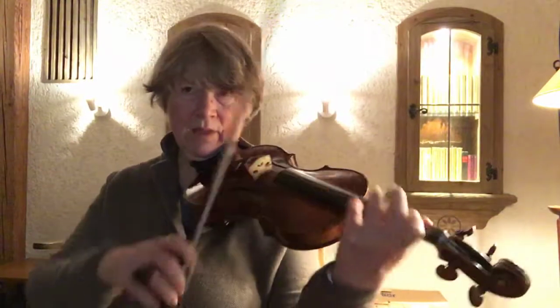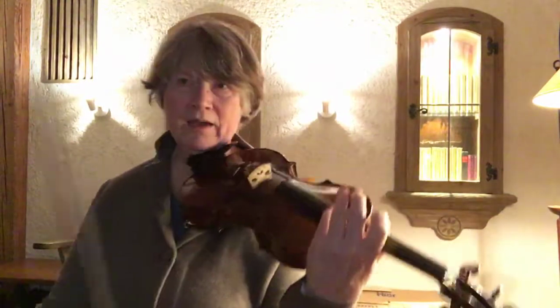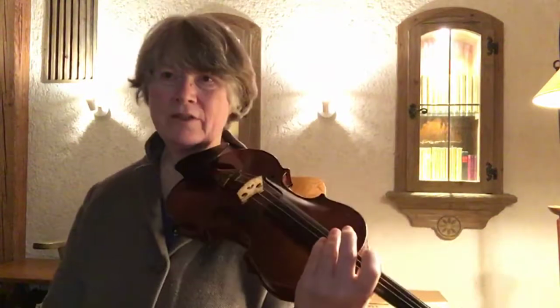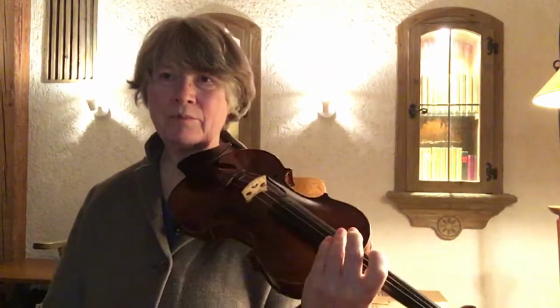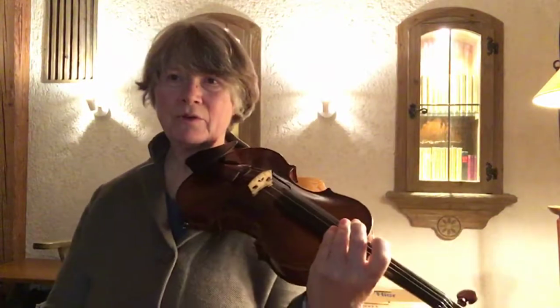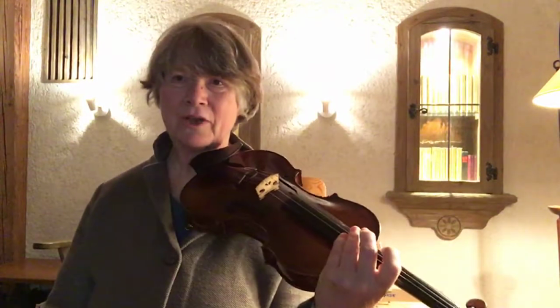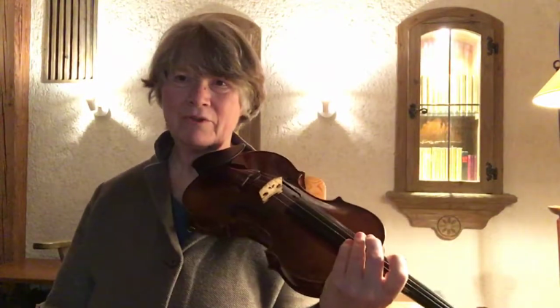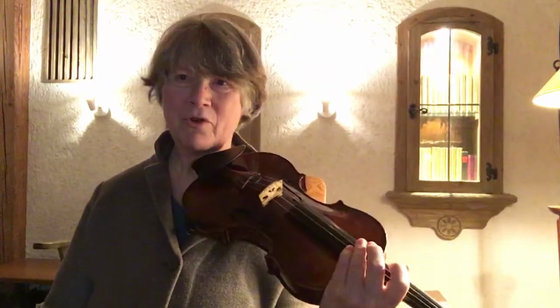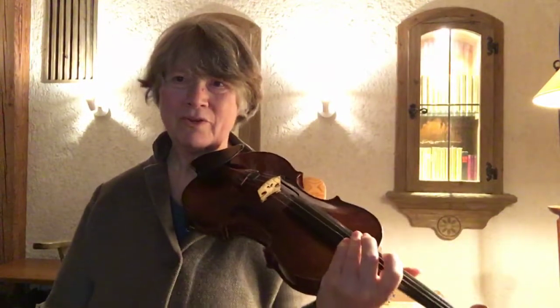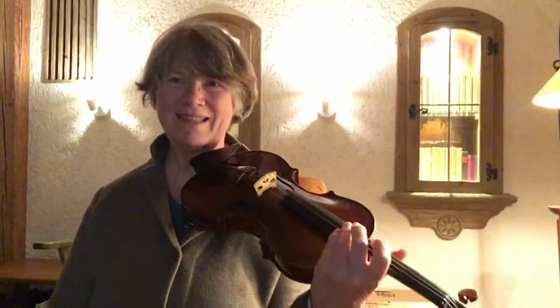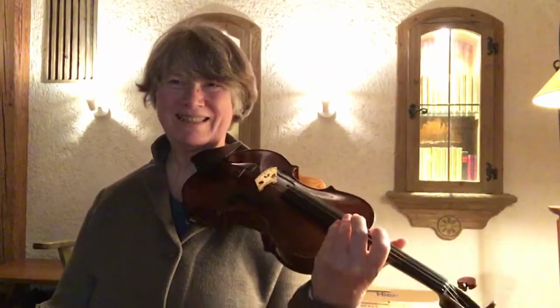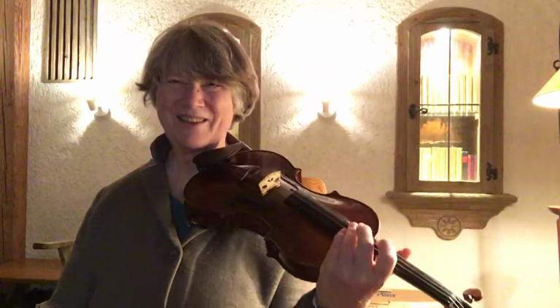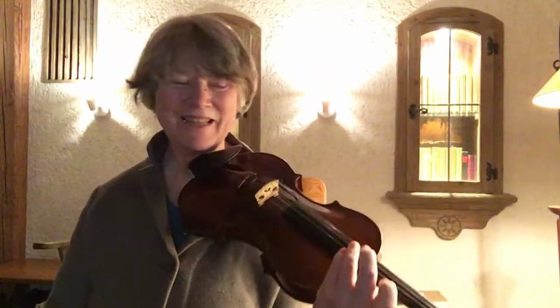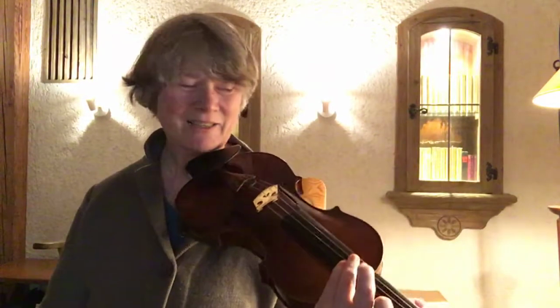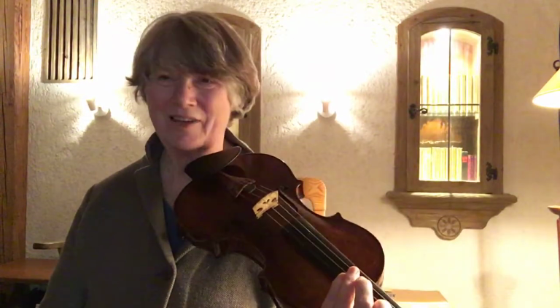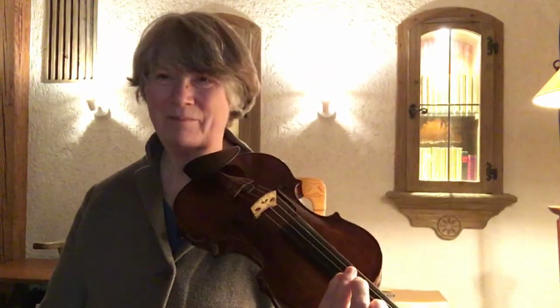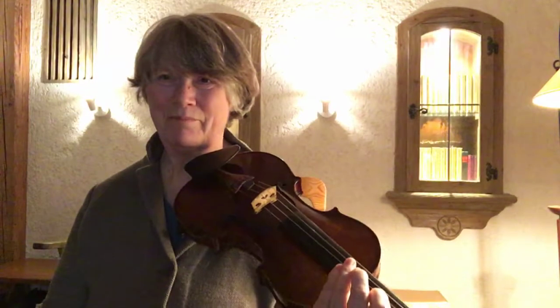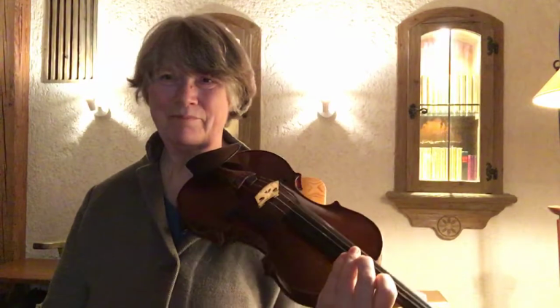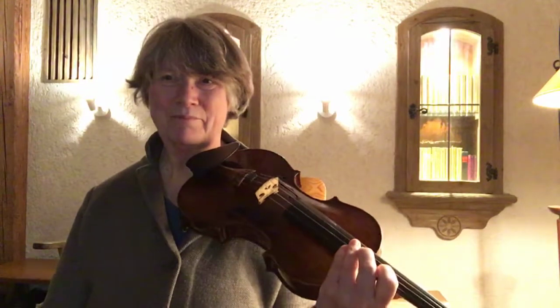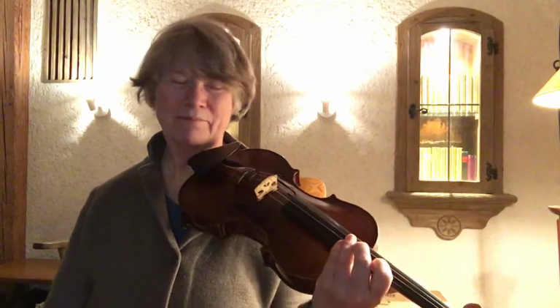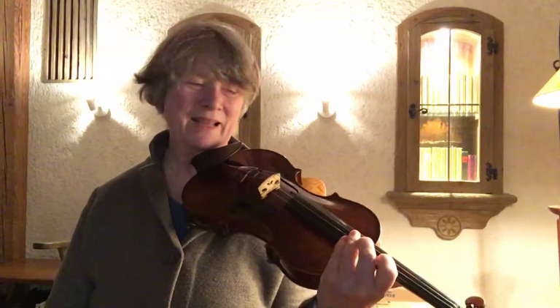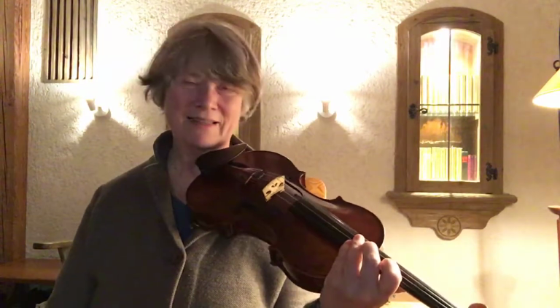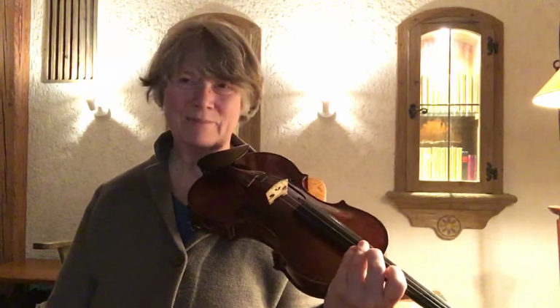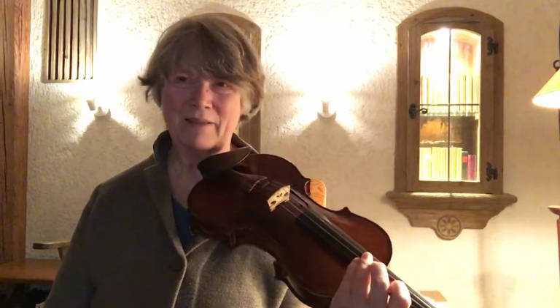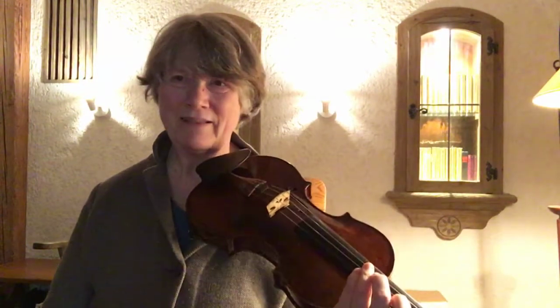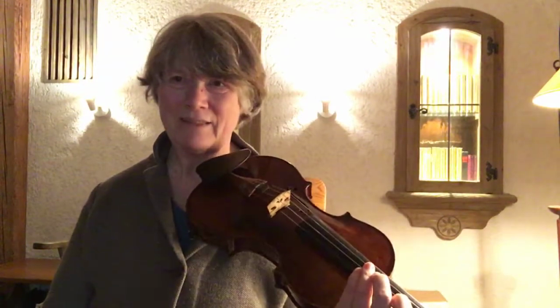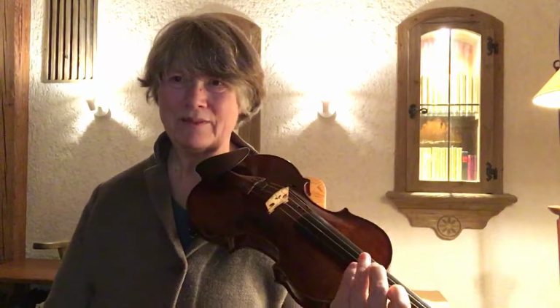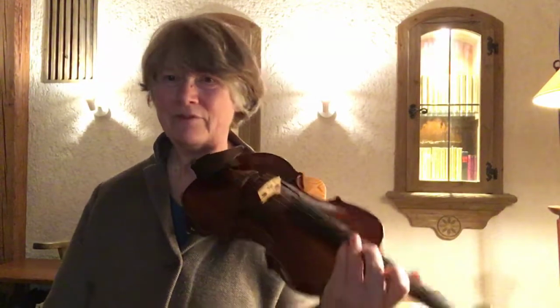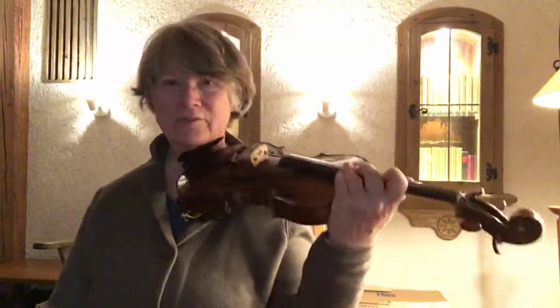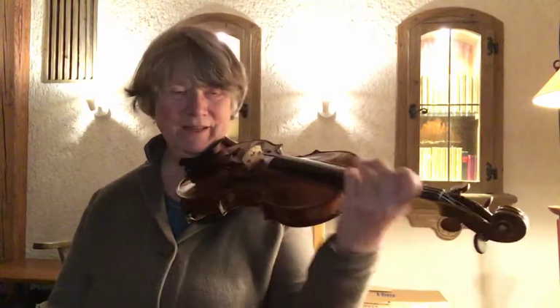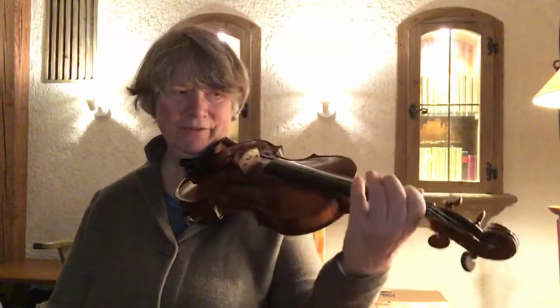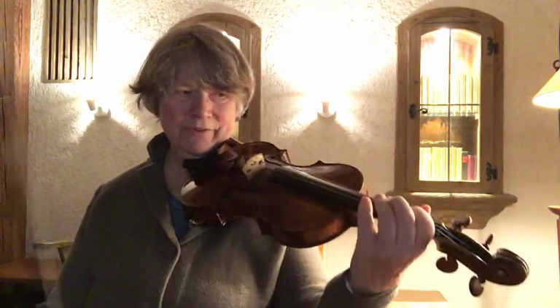I thought it would be good to have a drone sound, so I'm playing that basically with the first finger in fifths.